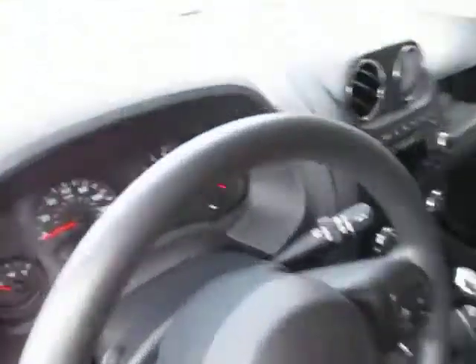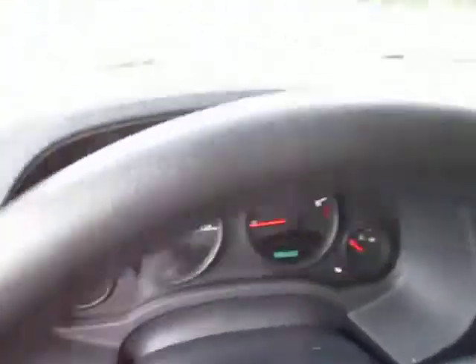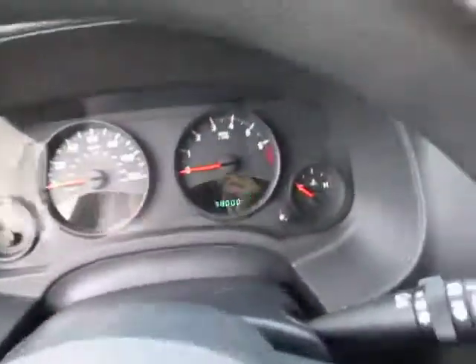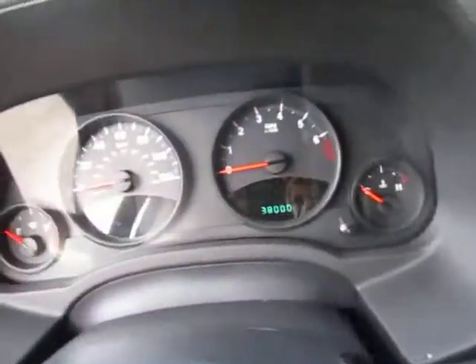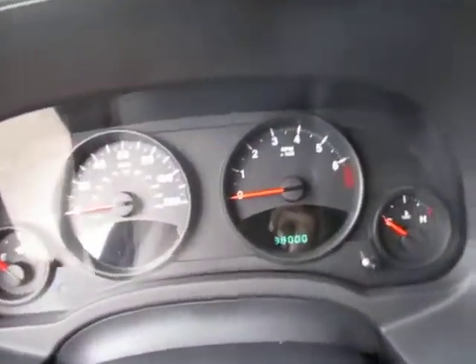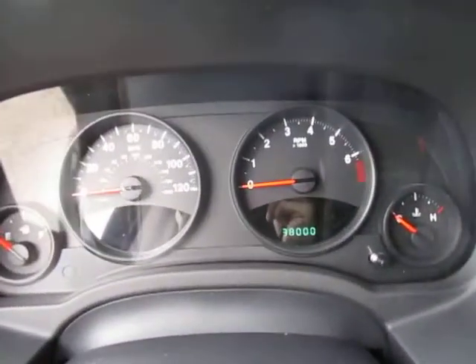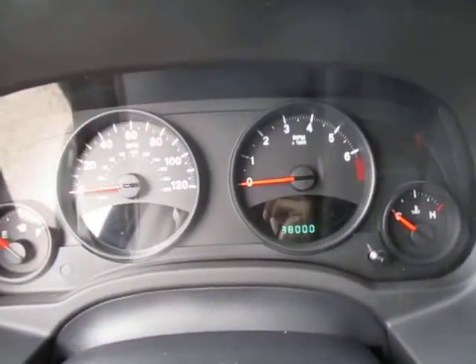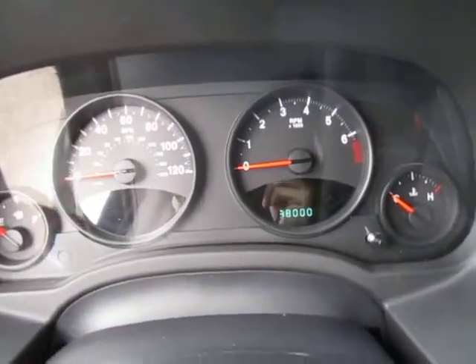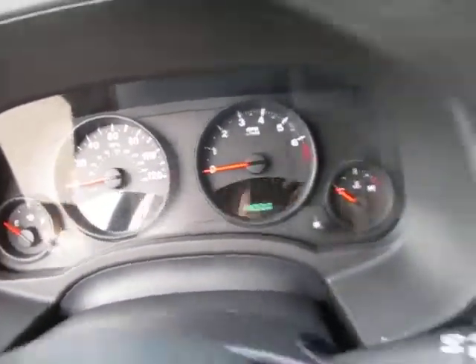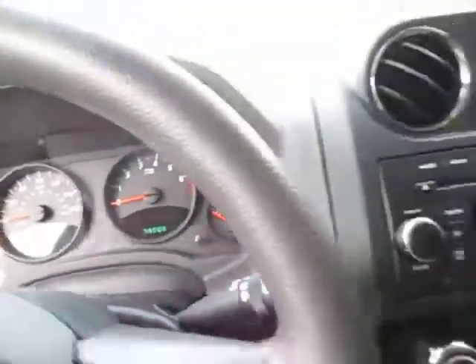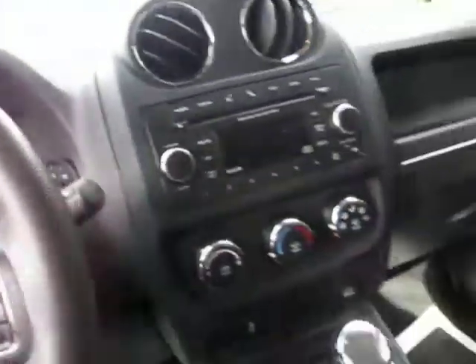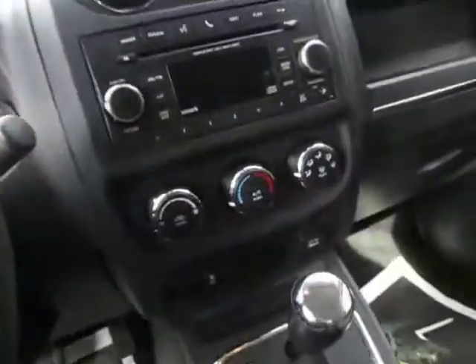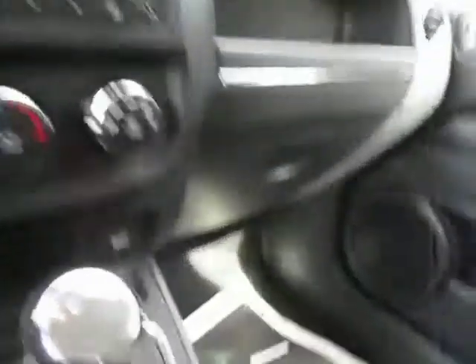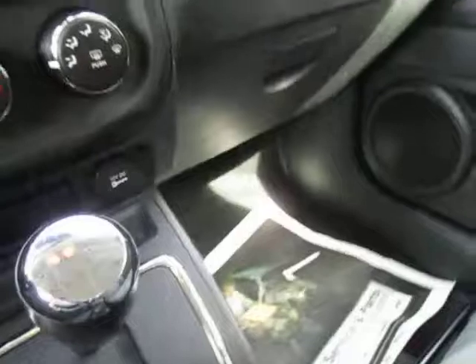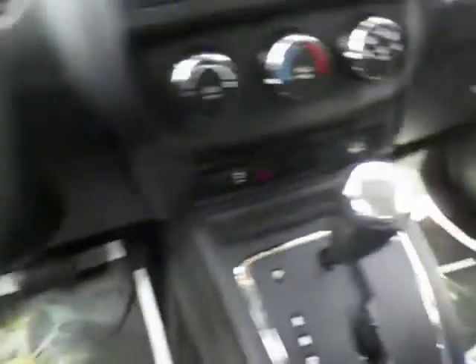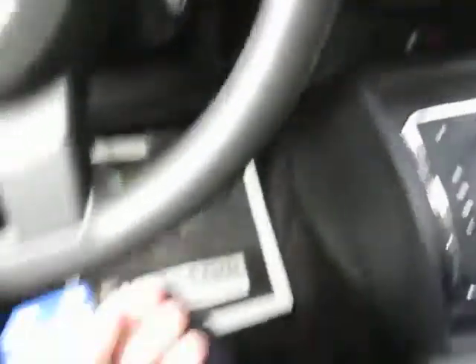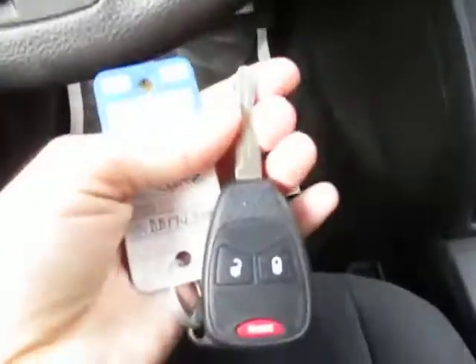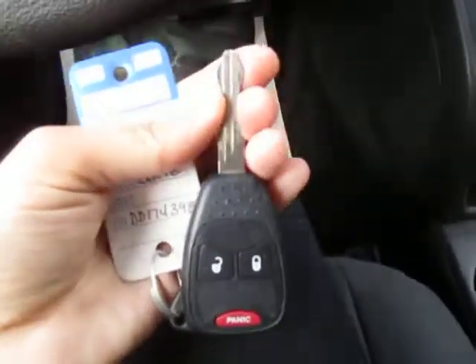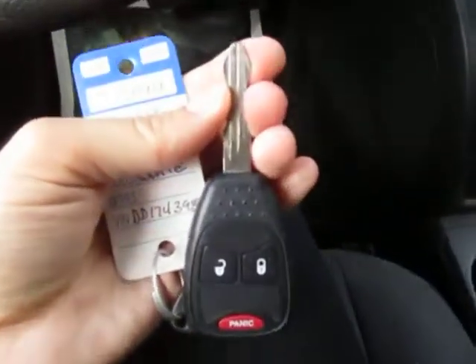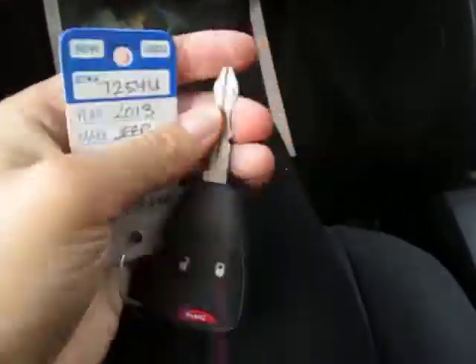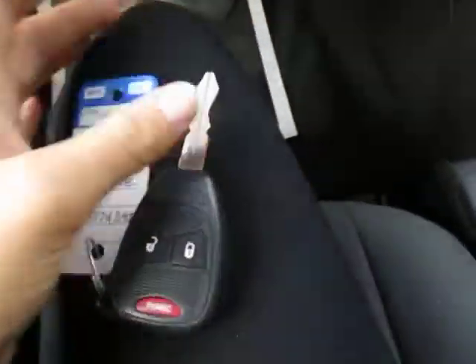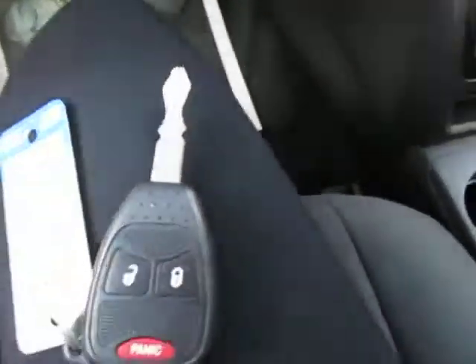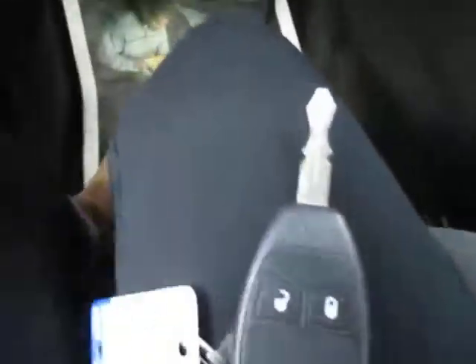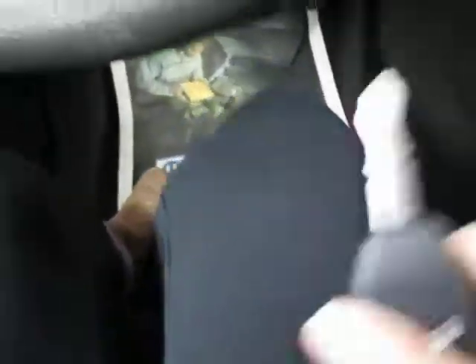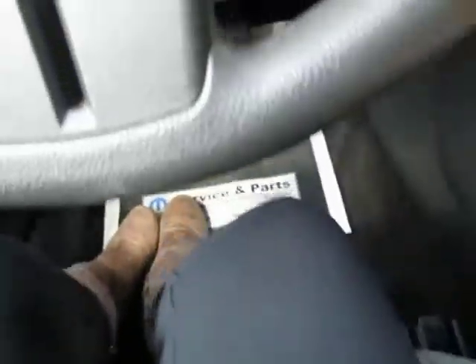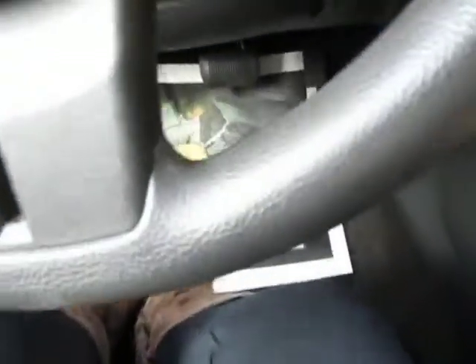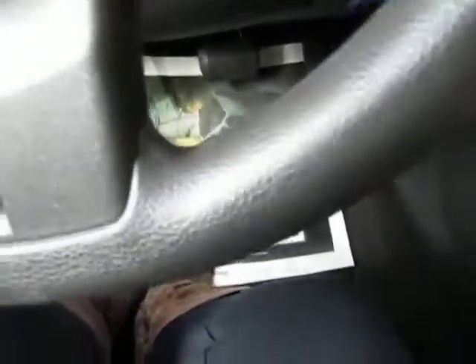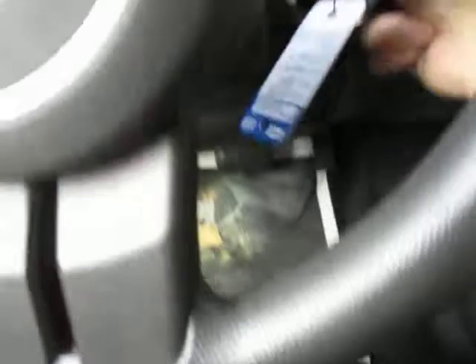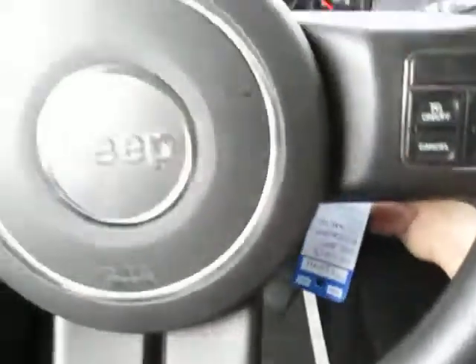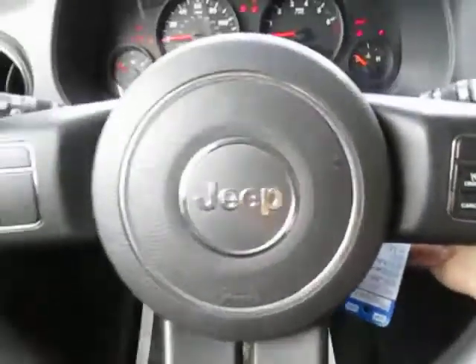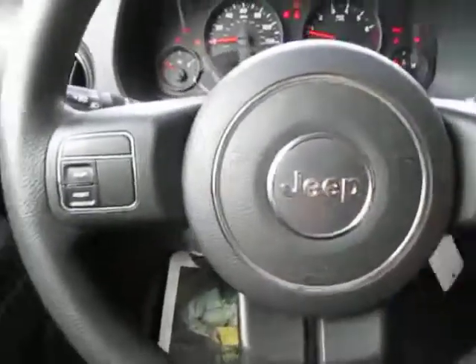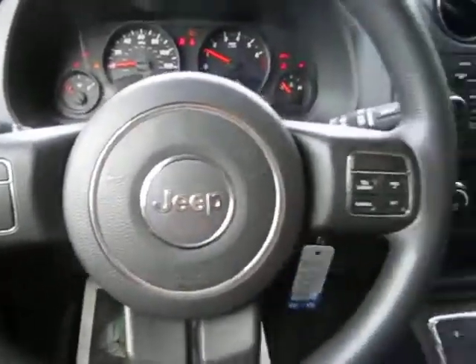Climb up in here and you can see there's exactly 38,000 miles on this Jeep. Take a look at the key — you've got your lock, unlock, and panic button on there. I'm going to go ahead and start this up now so we can see everything on and running.